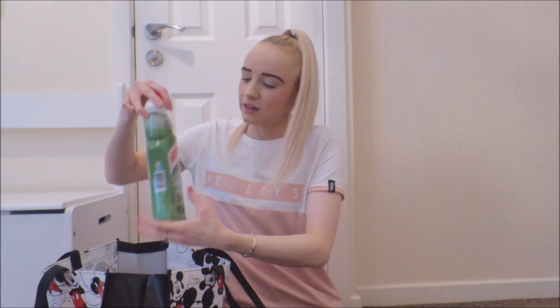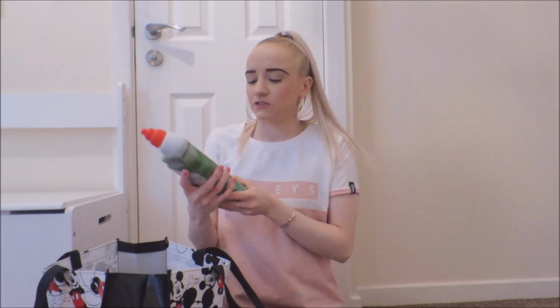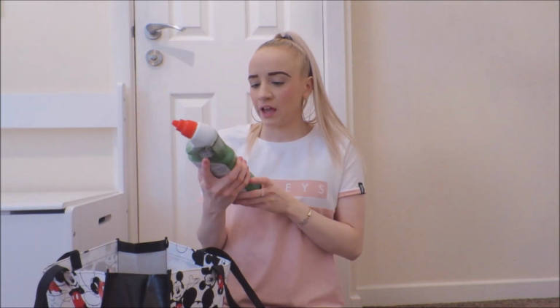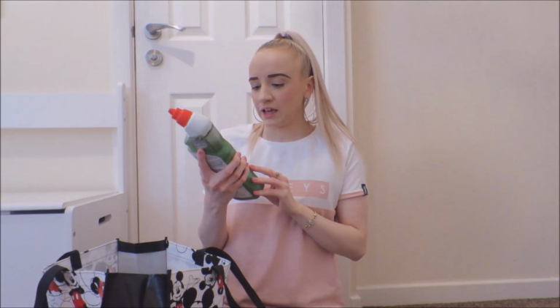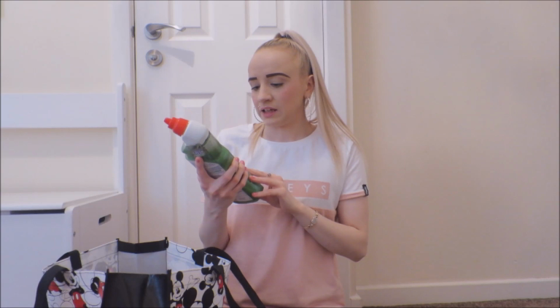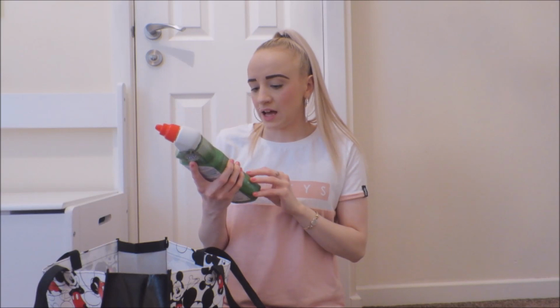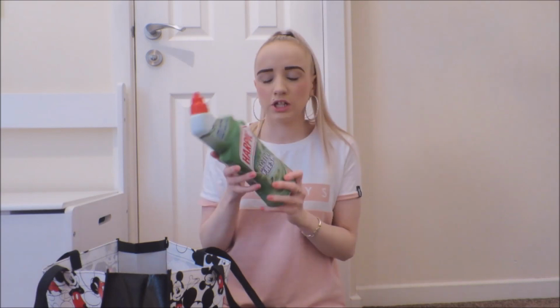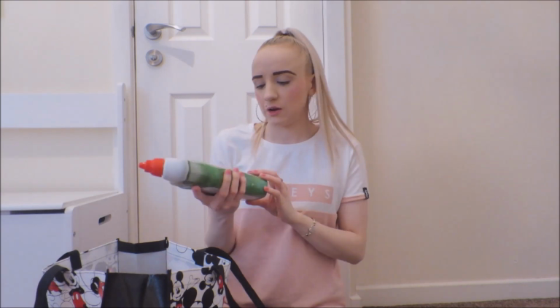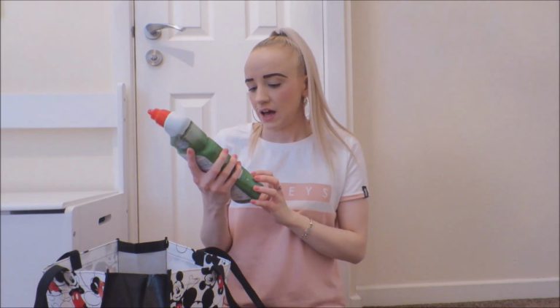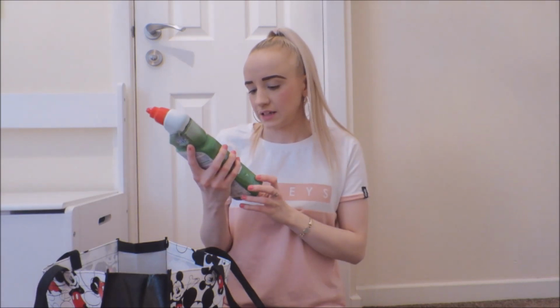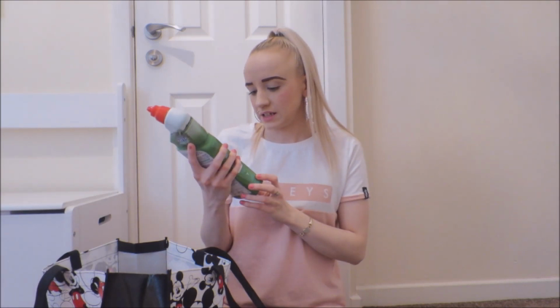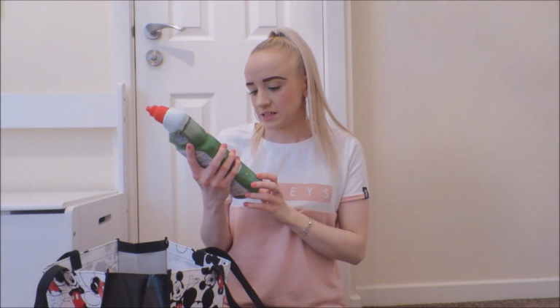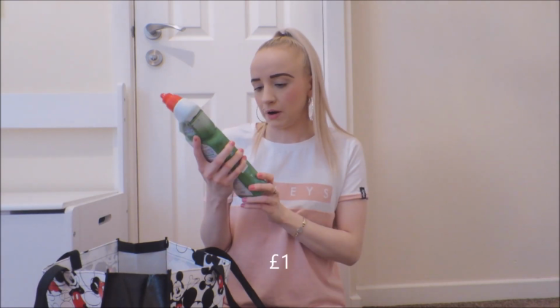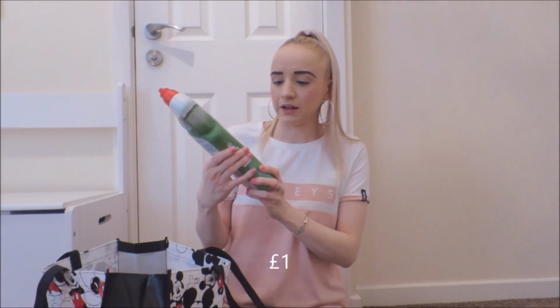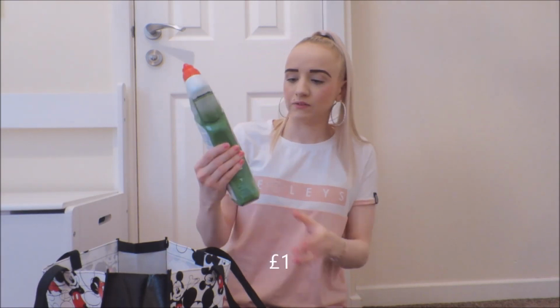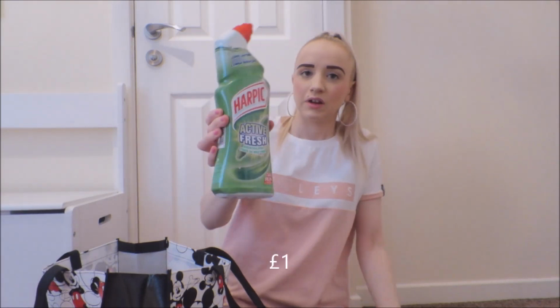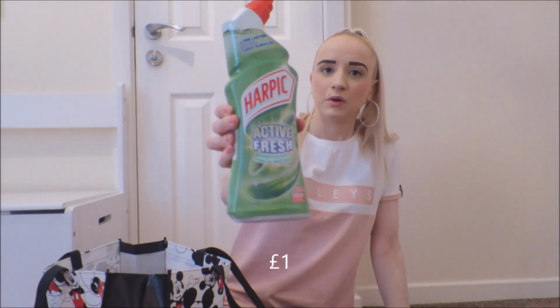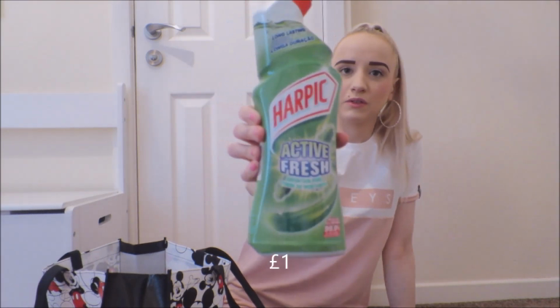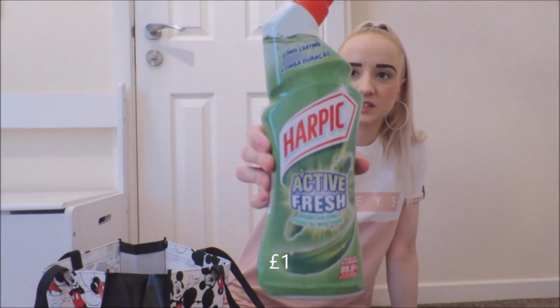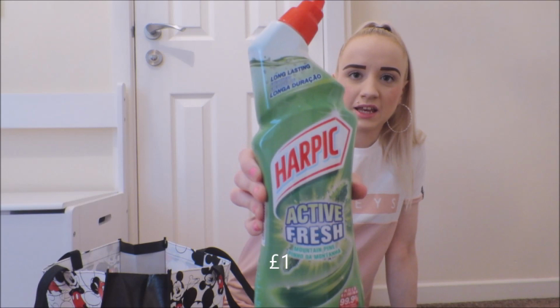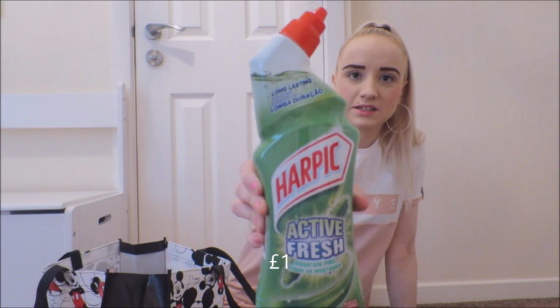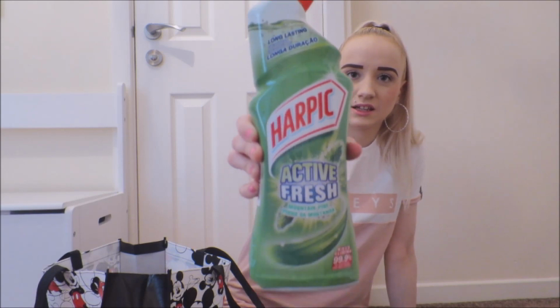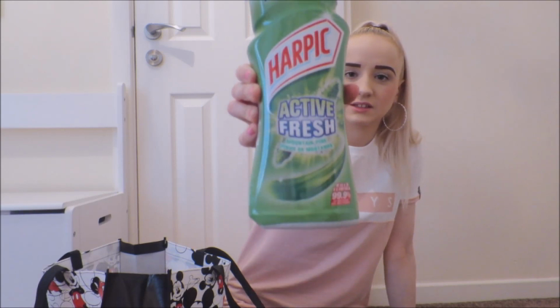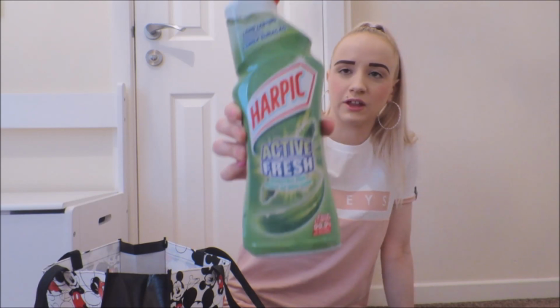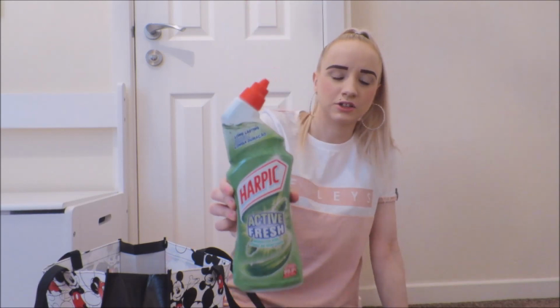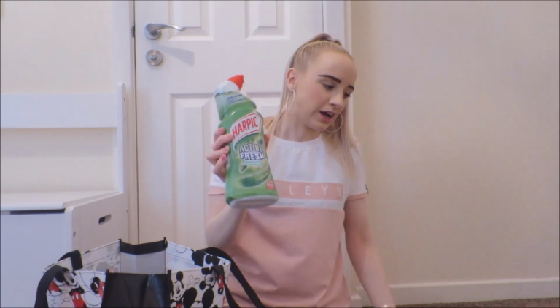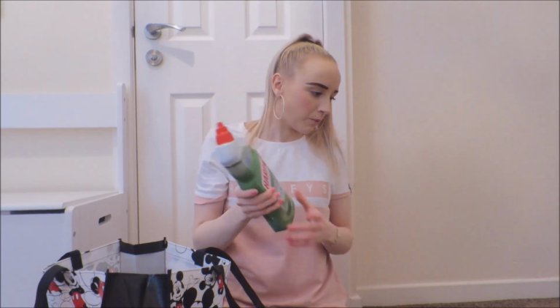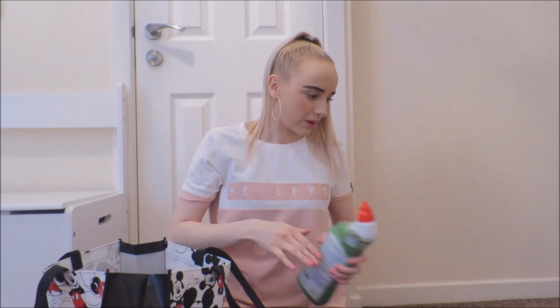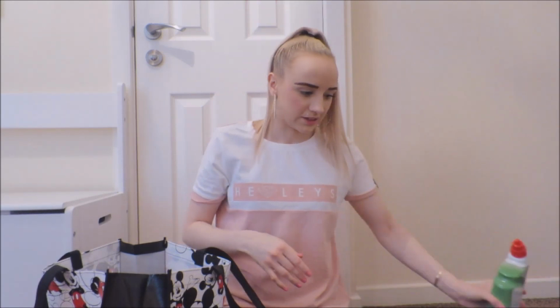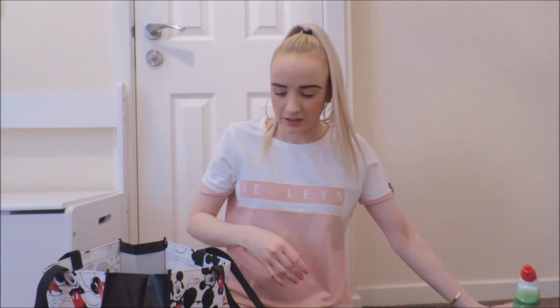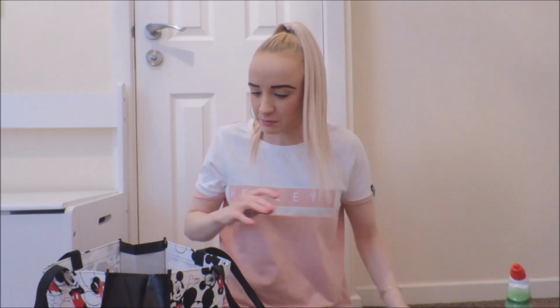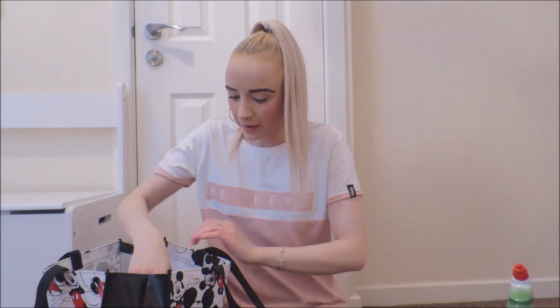Next thing is toilet gel, and it is the pine scent. That looks good and I can't wait to smell that.